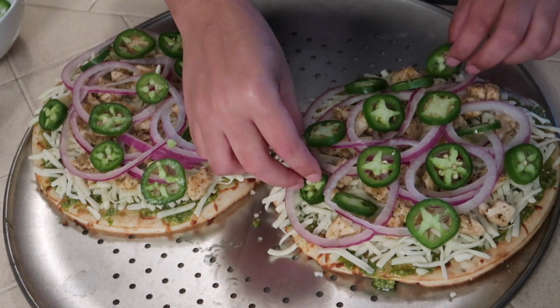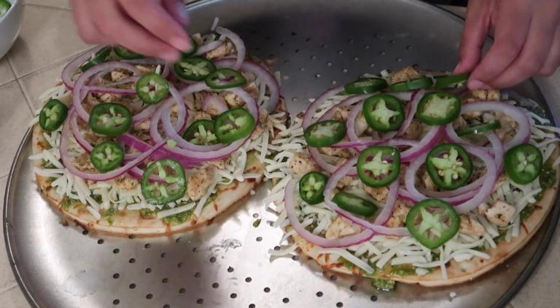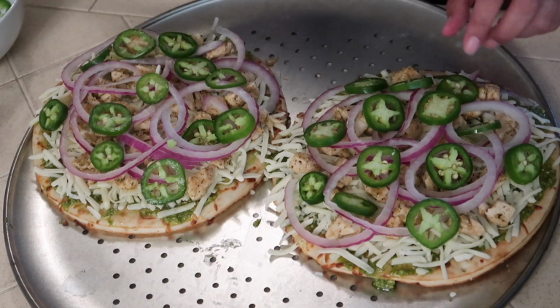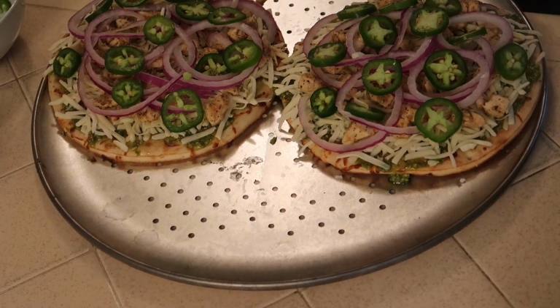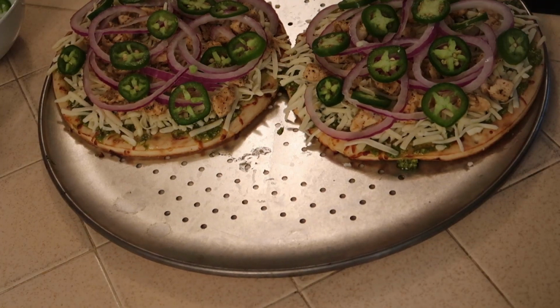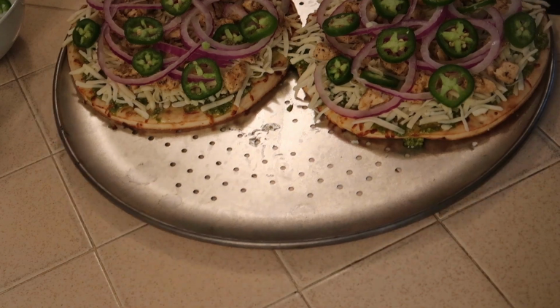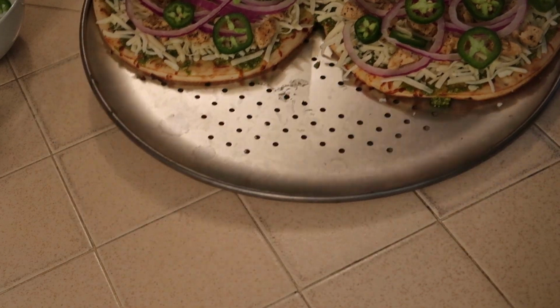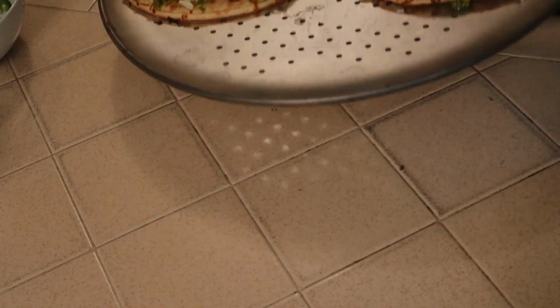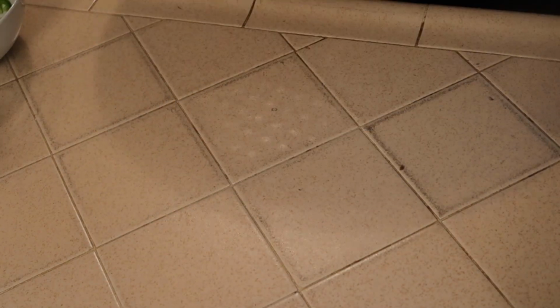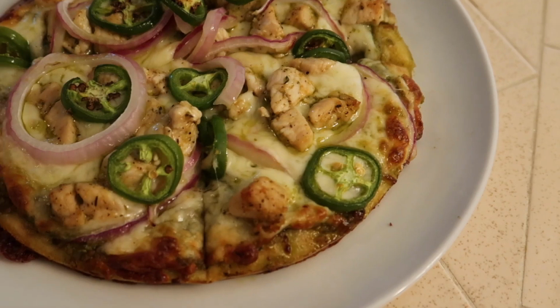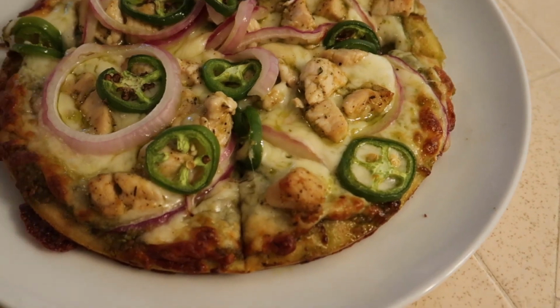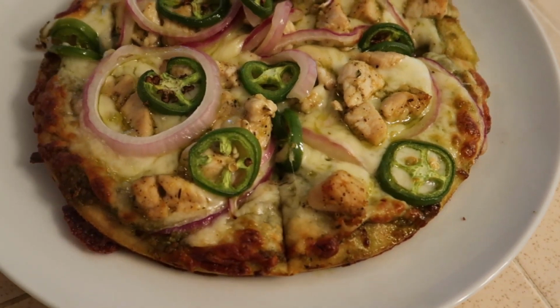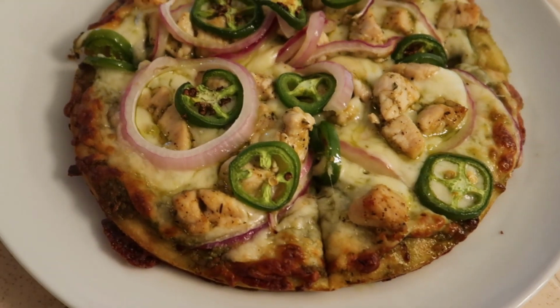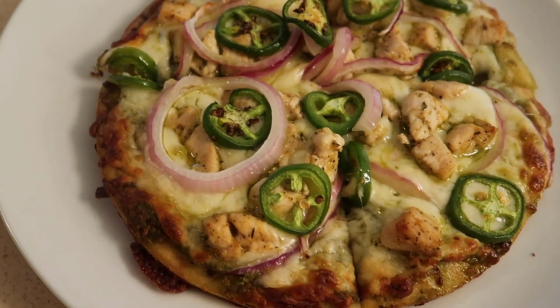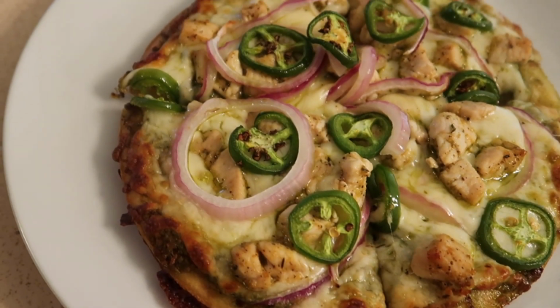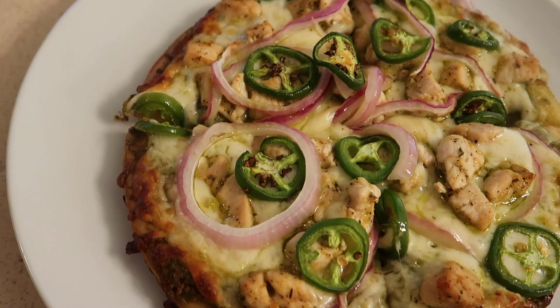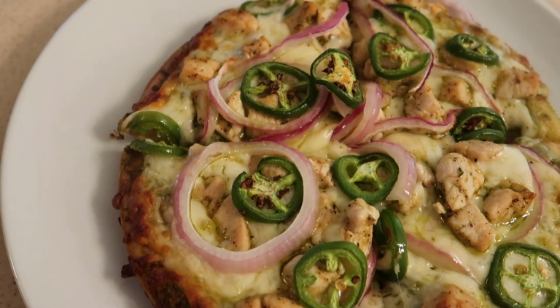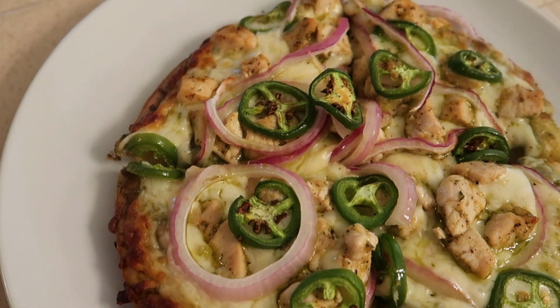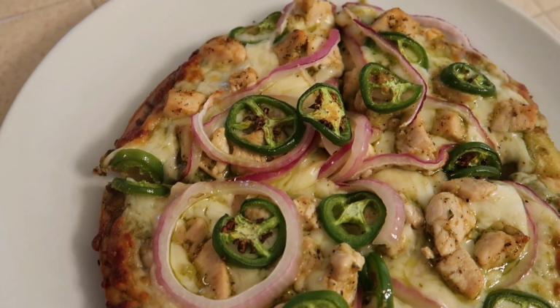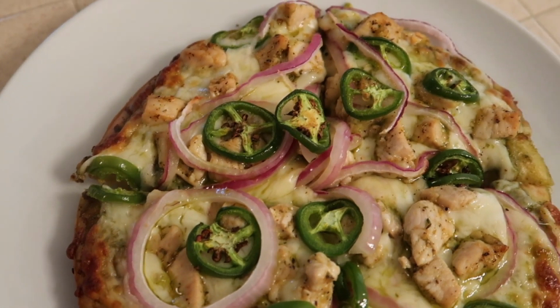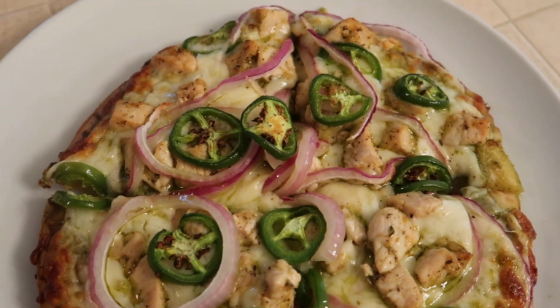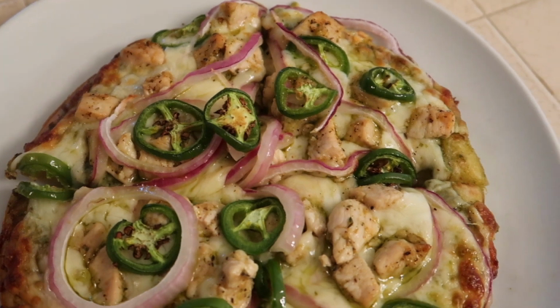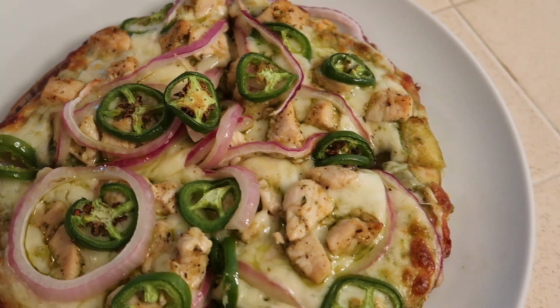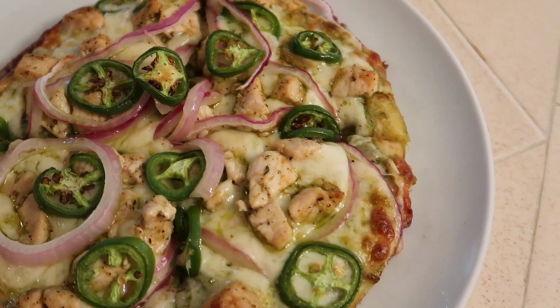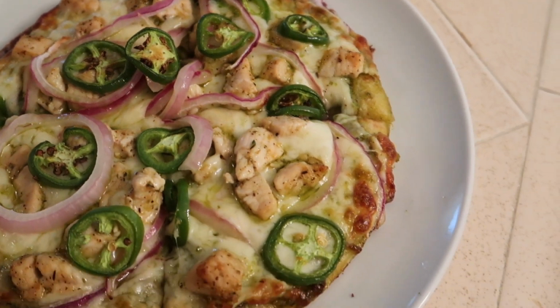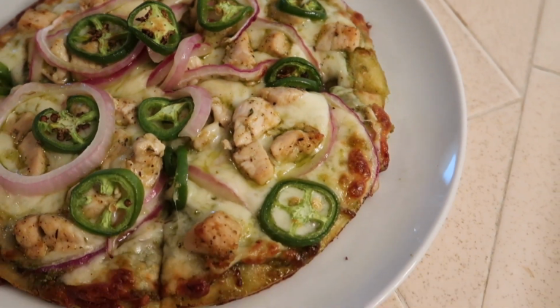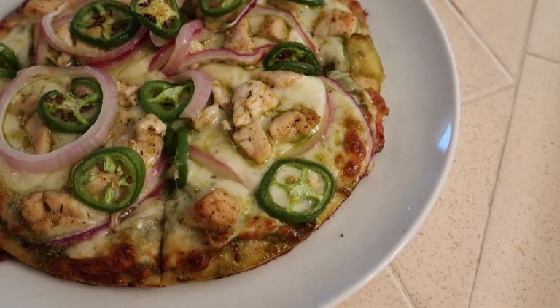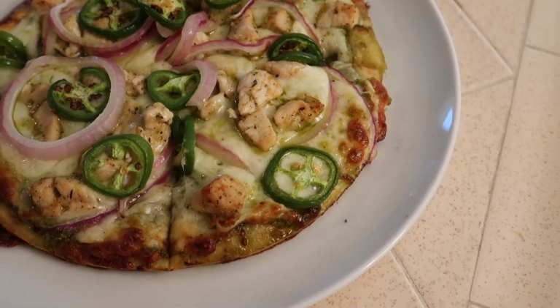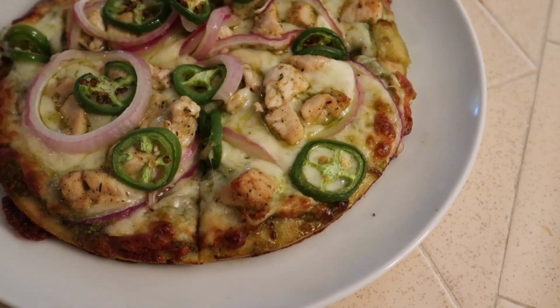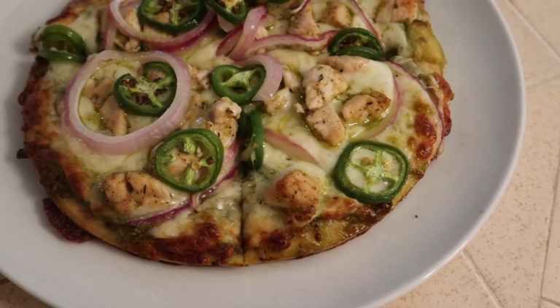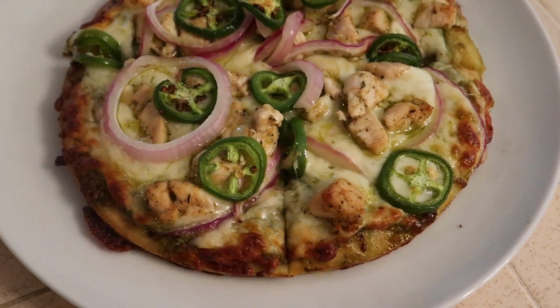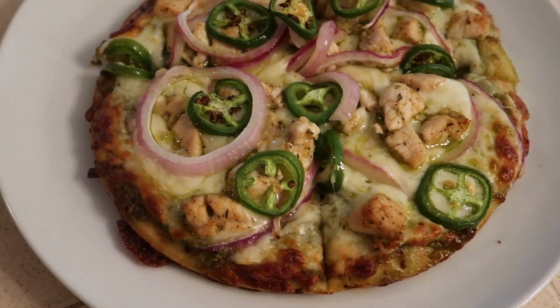This went in the oven at 400 degrees until everything was nice and browned. This is how everything looked when it was done — so good, I can still just taste it.